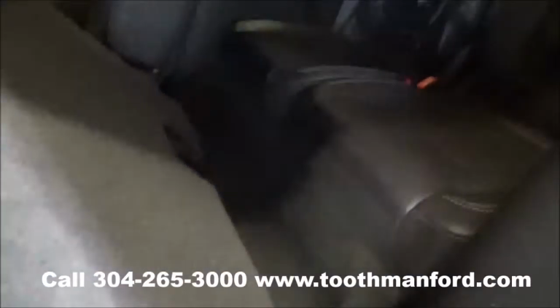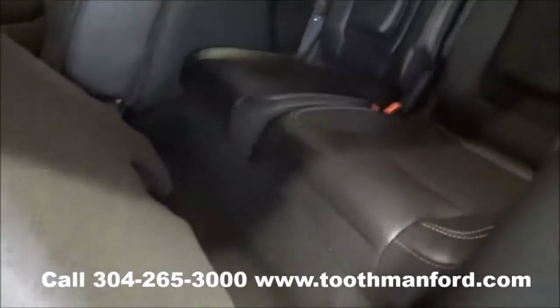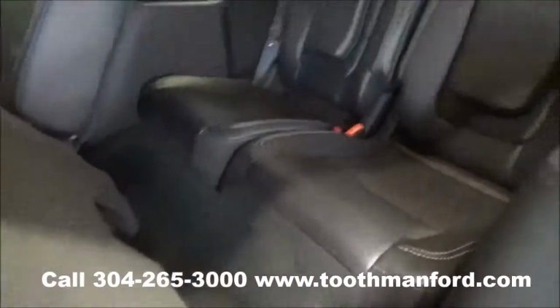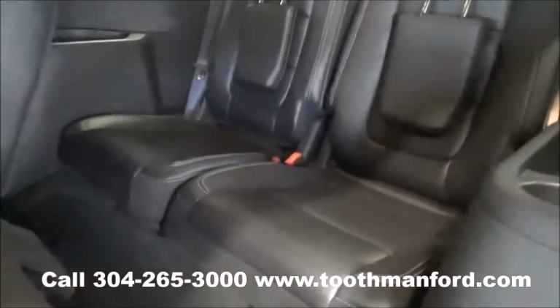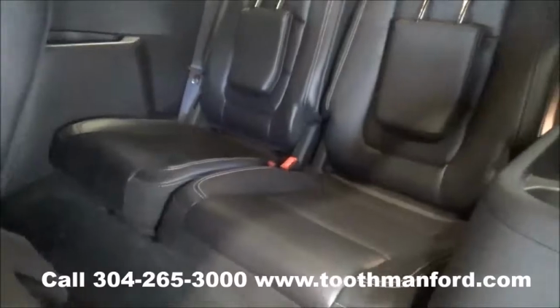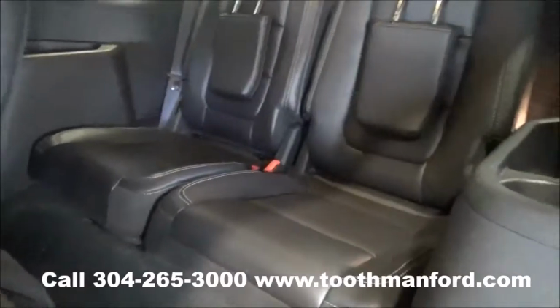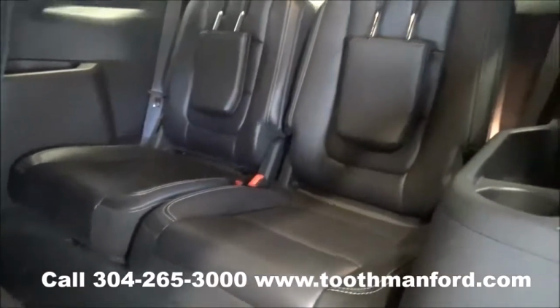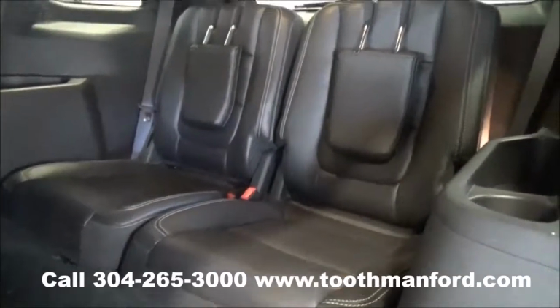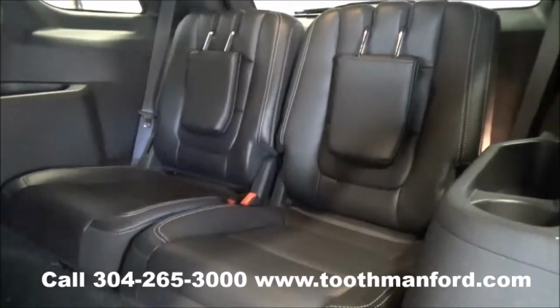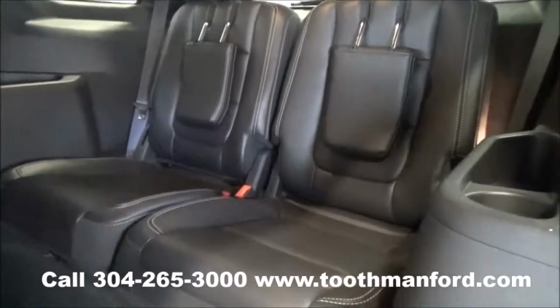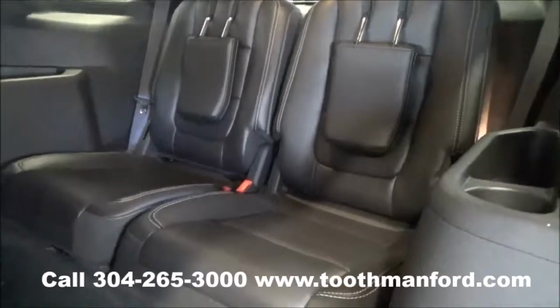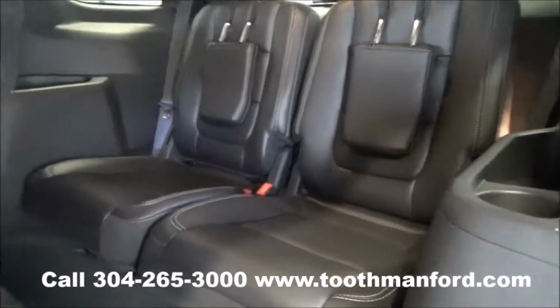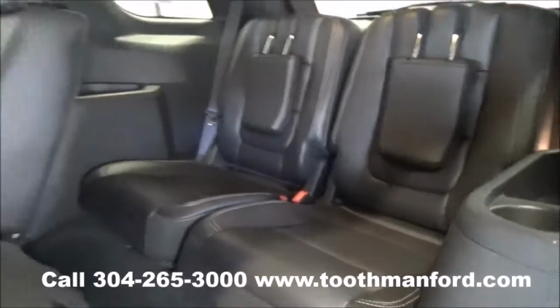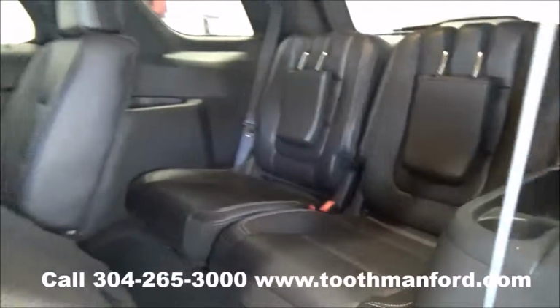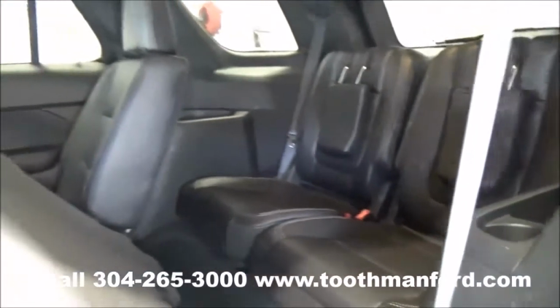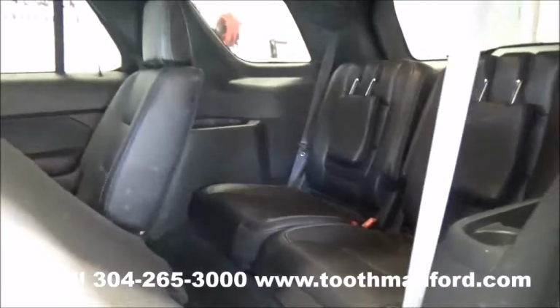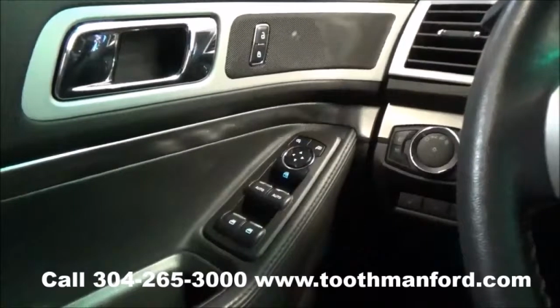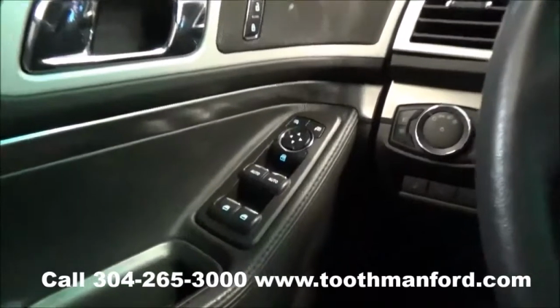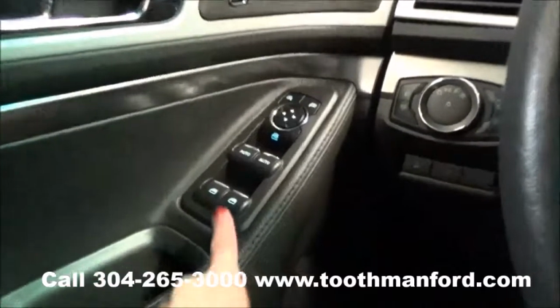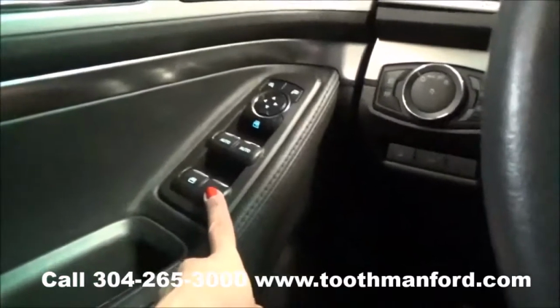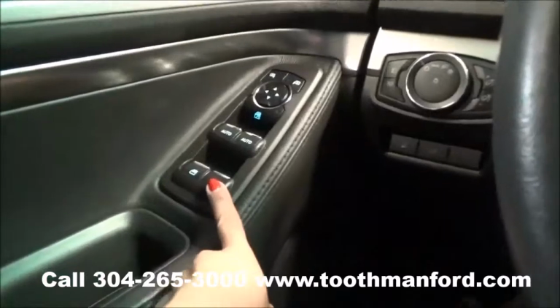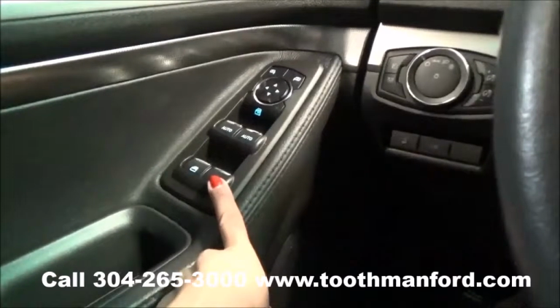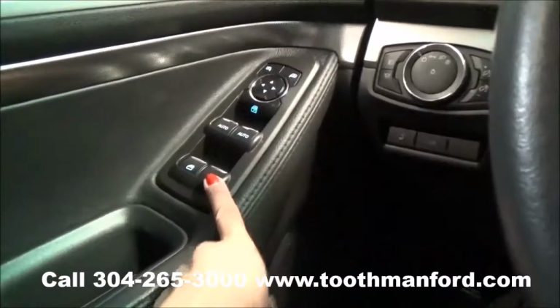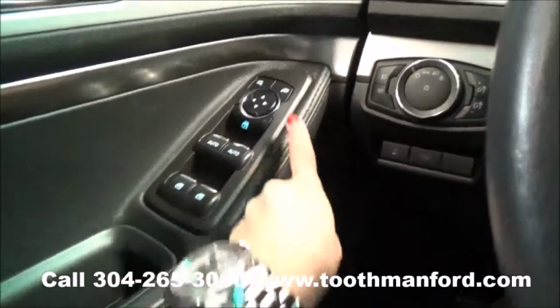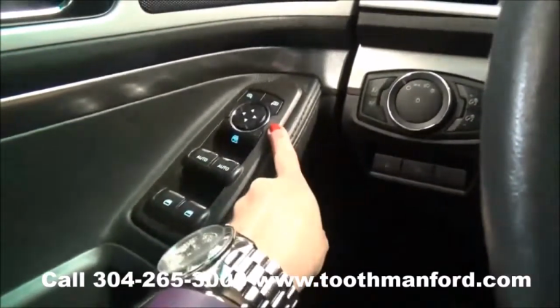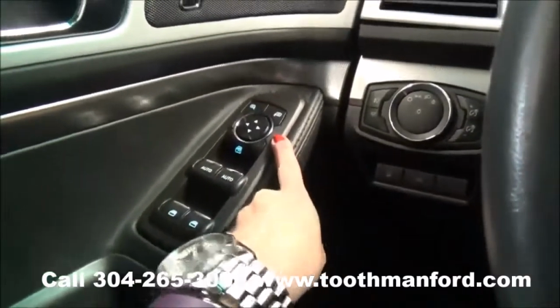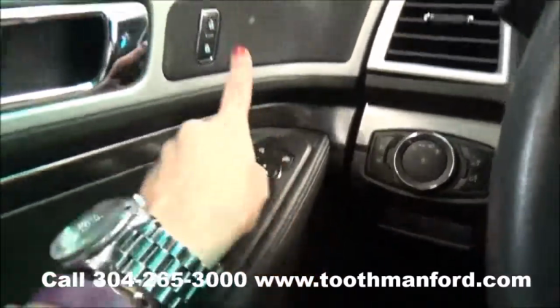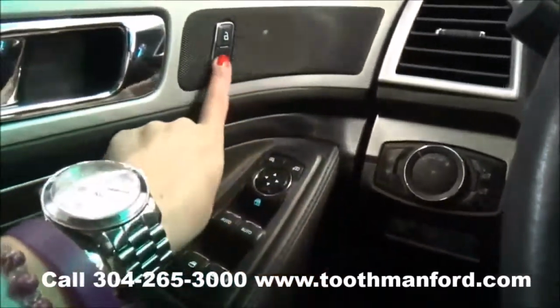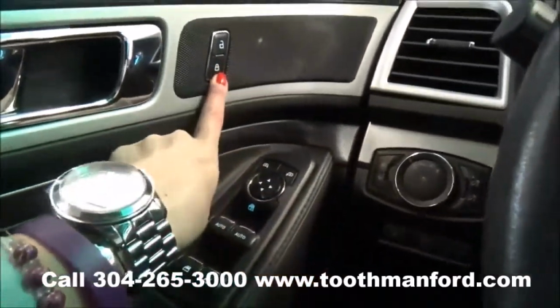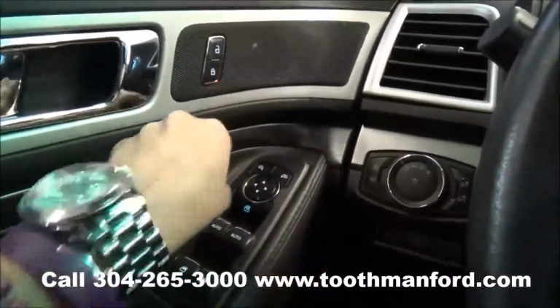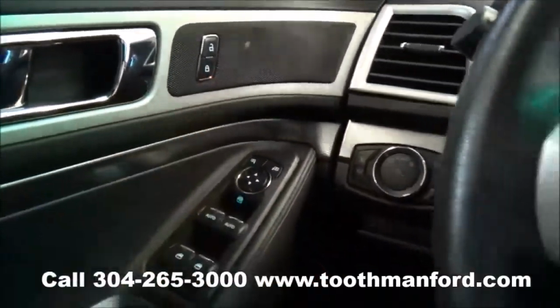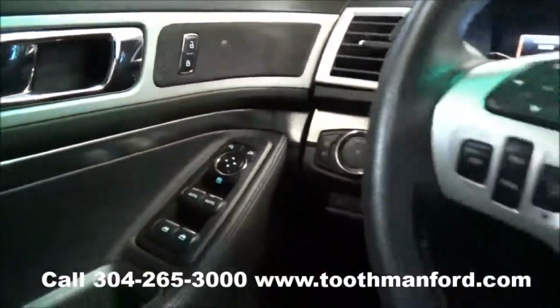Here is your third row, and it has cup holders on each side. In the doorway you have the power windows, power mirrors, and power locks.